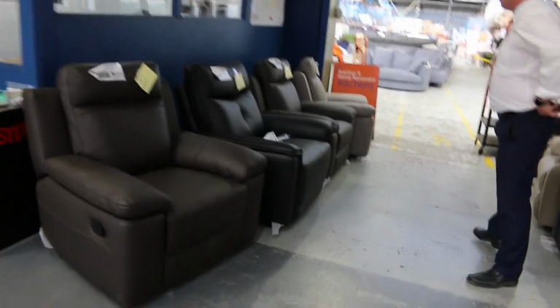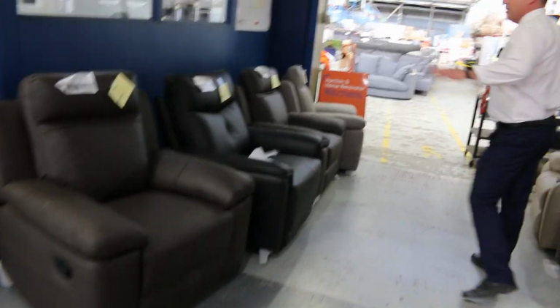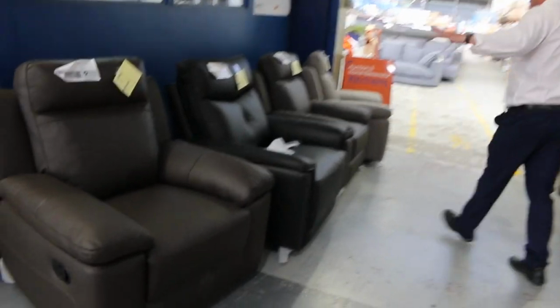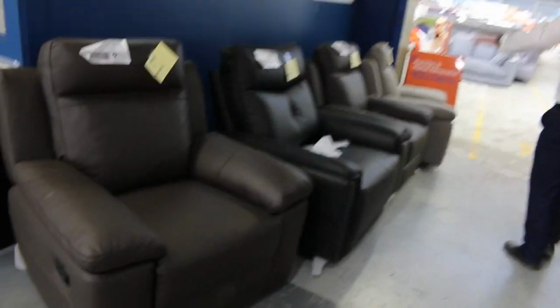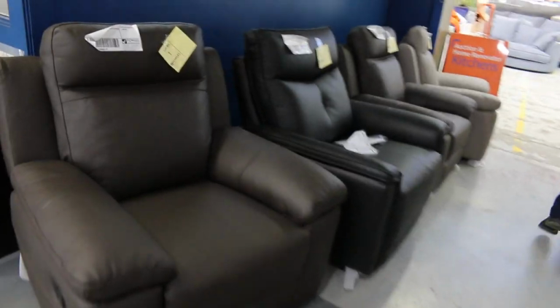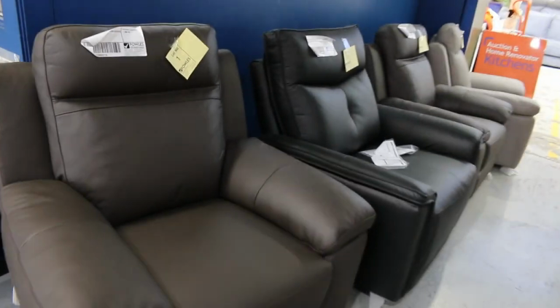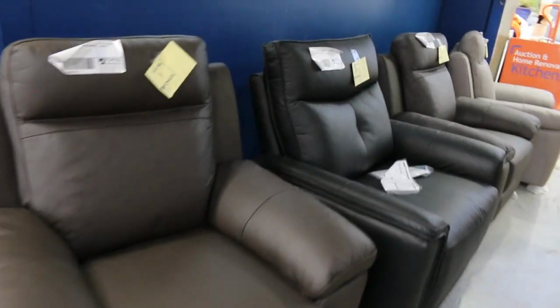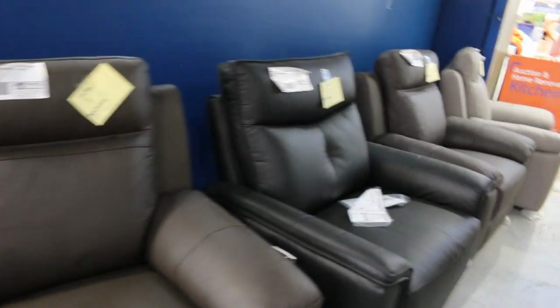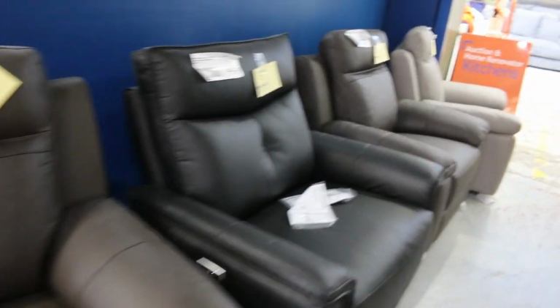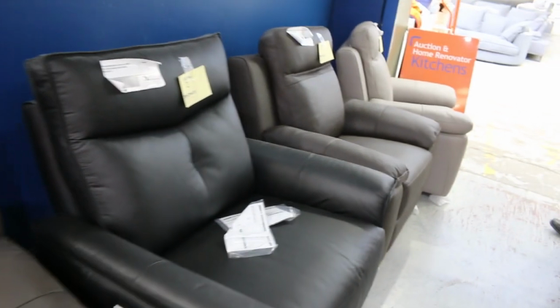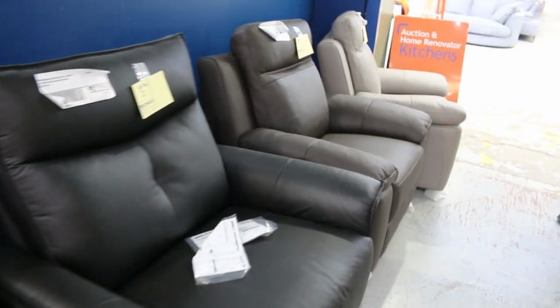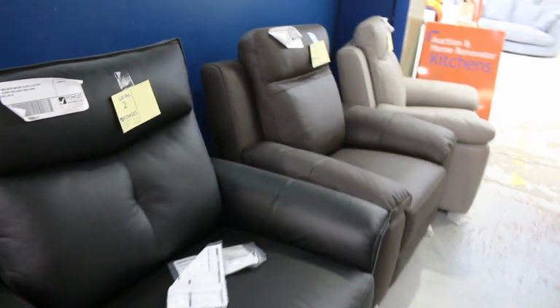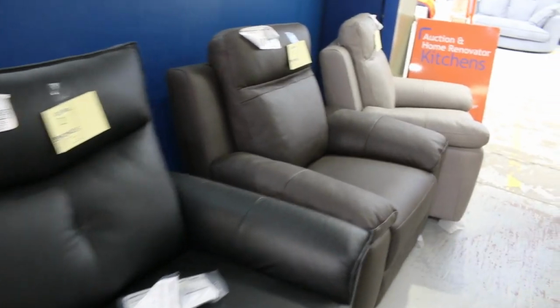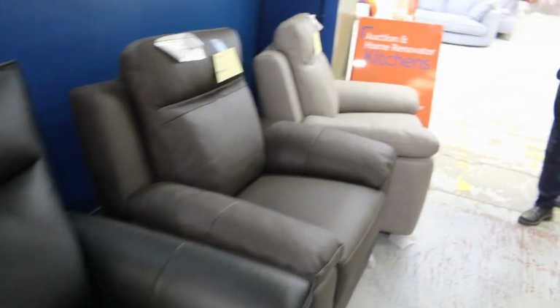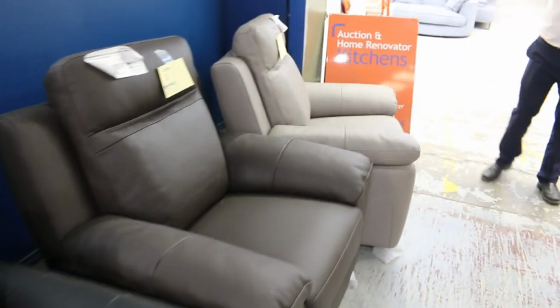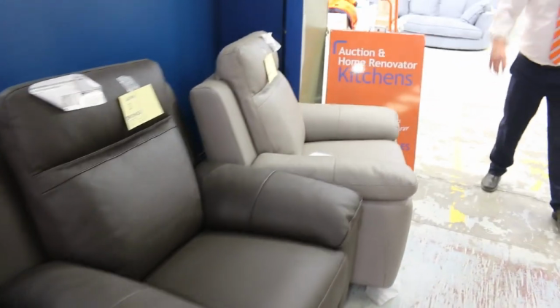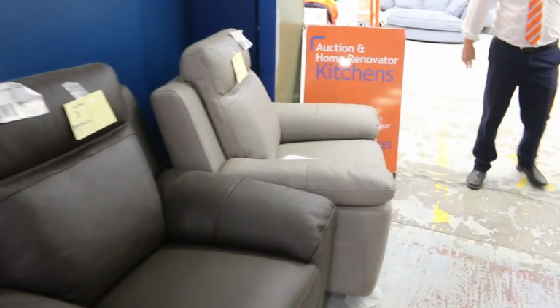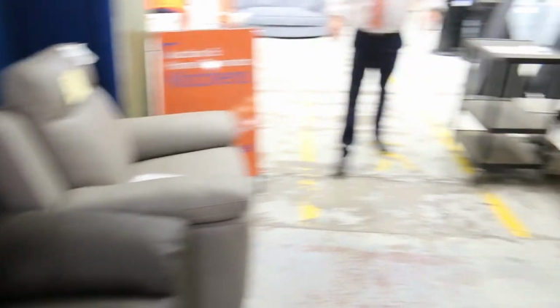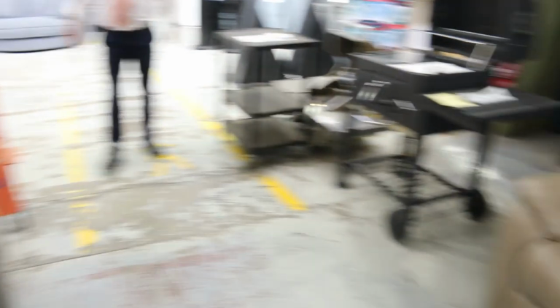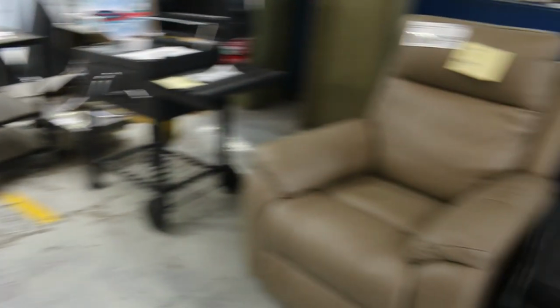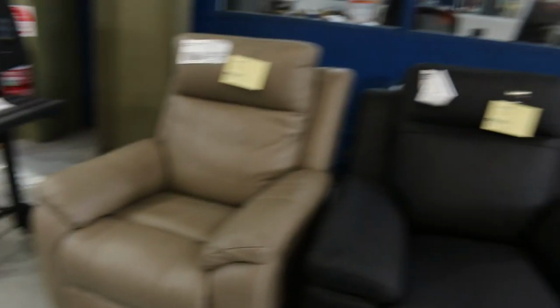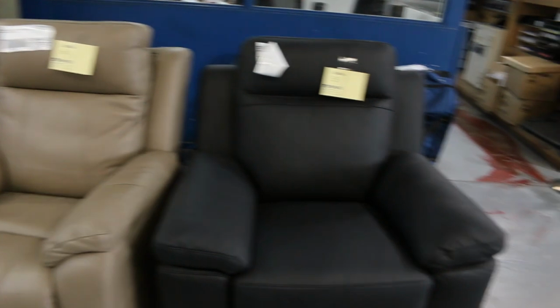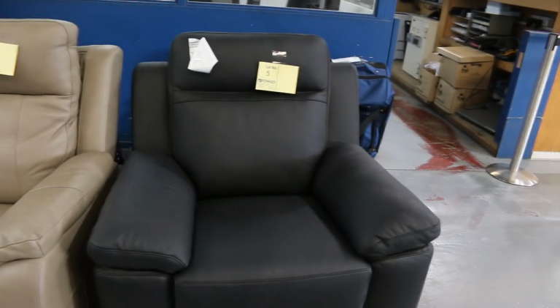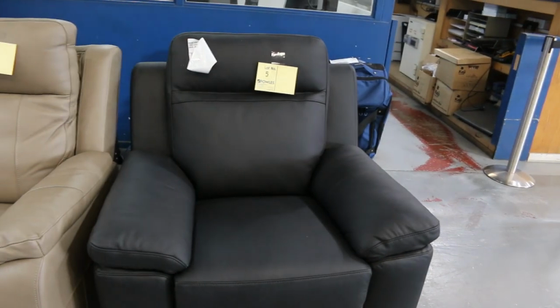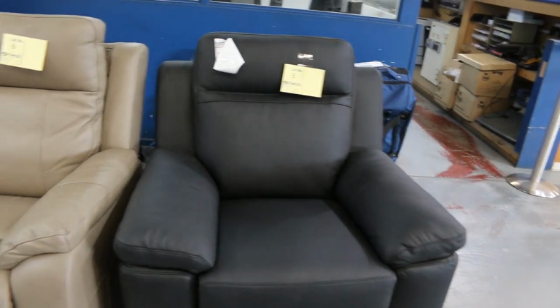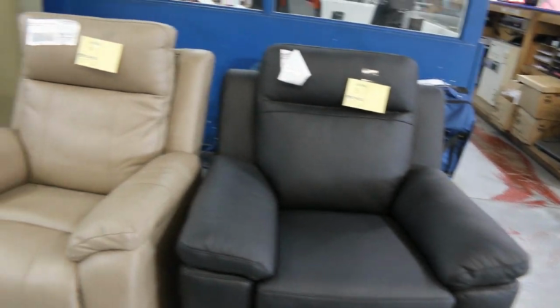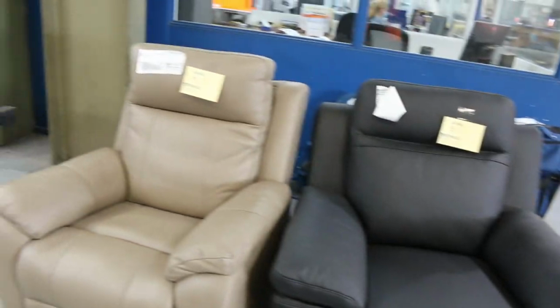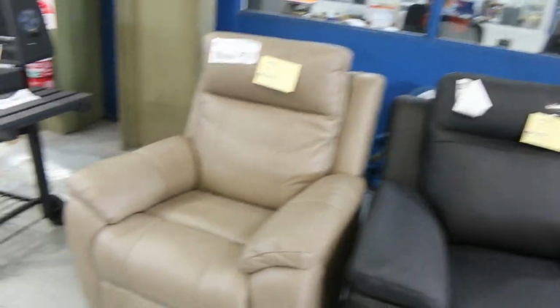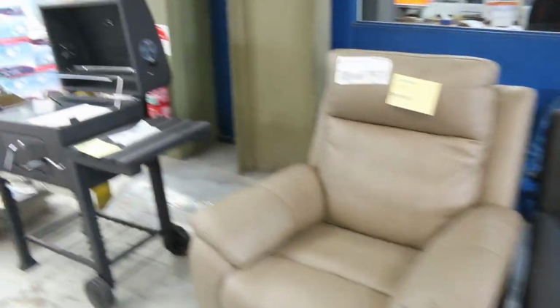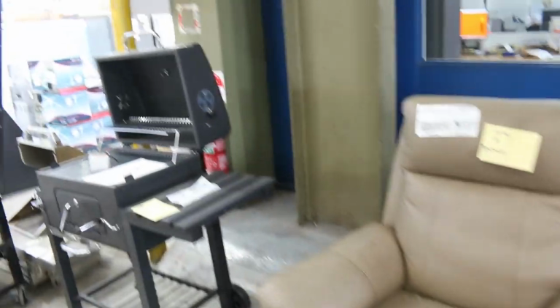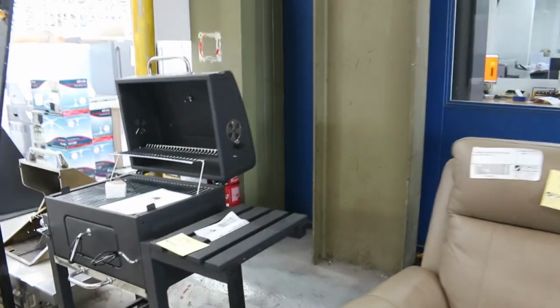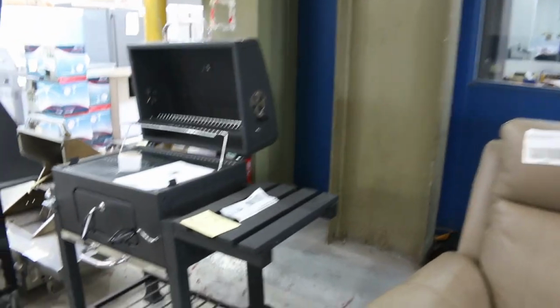Some really nice looking reclining armchairs there, all beautiful leather recliners. They're probably going to be about the $400 mark — that's about the right money for them, that'll be where the bidding's at.